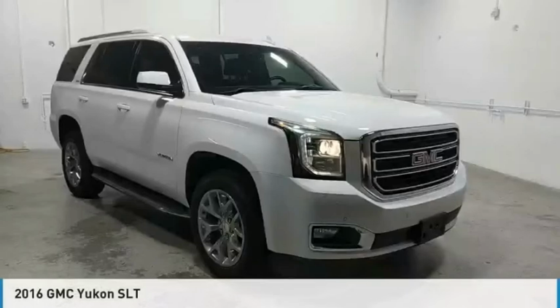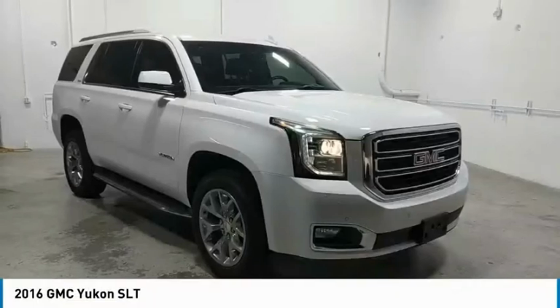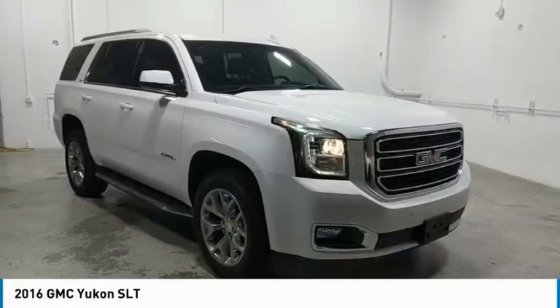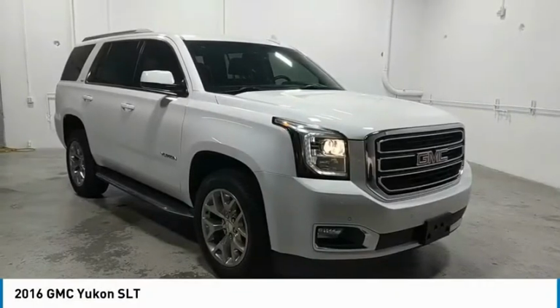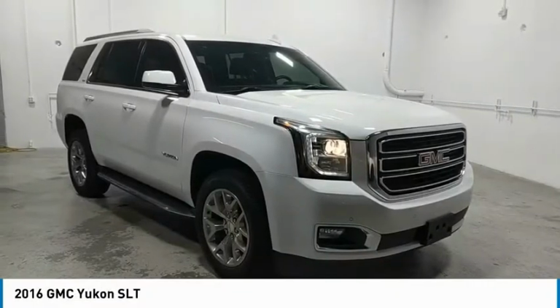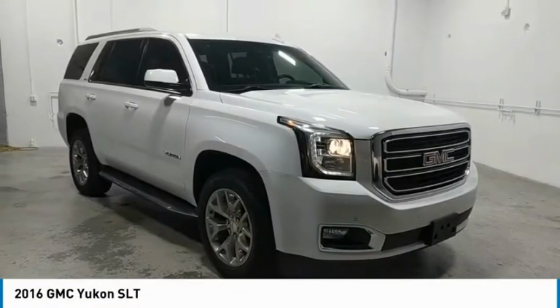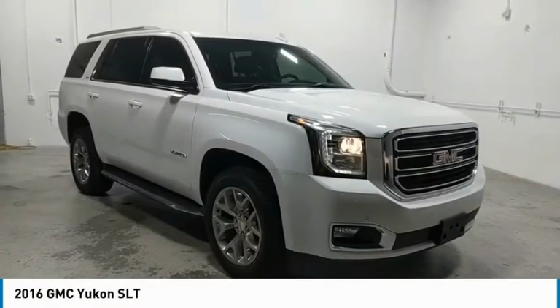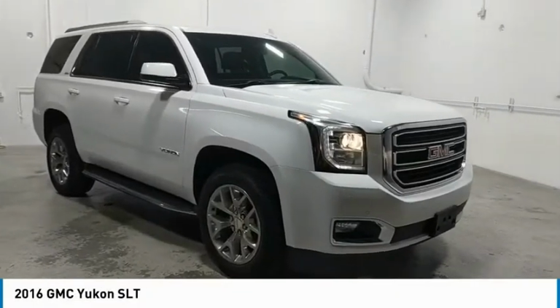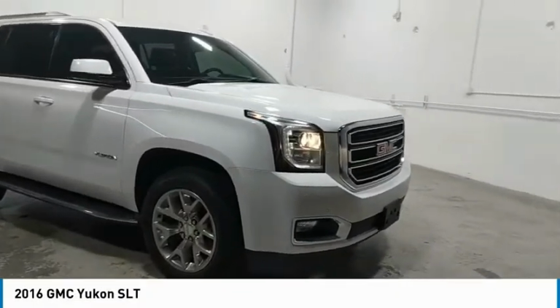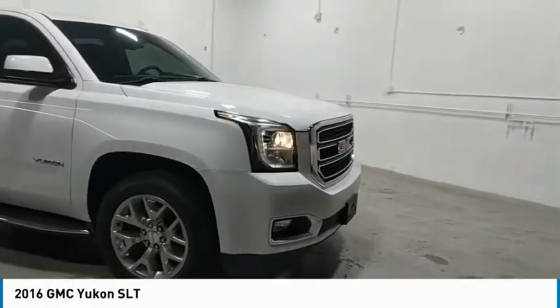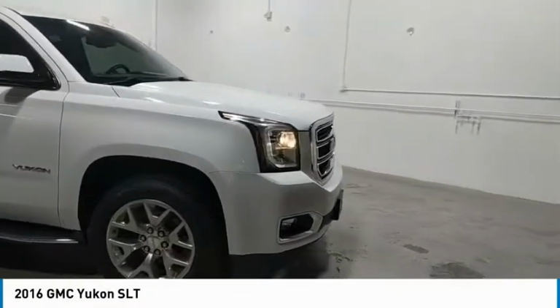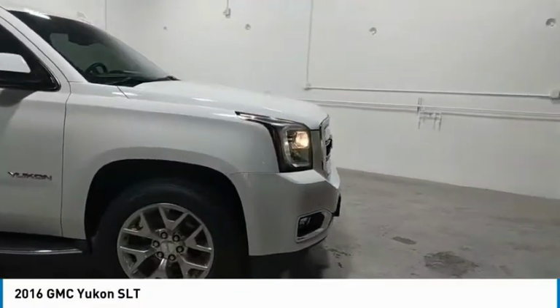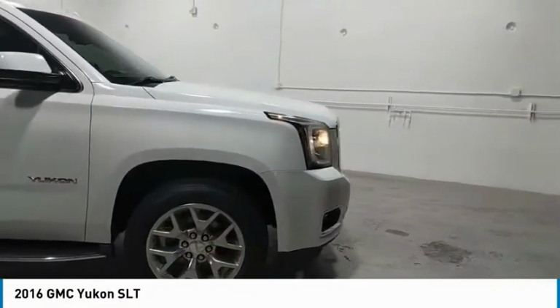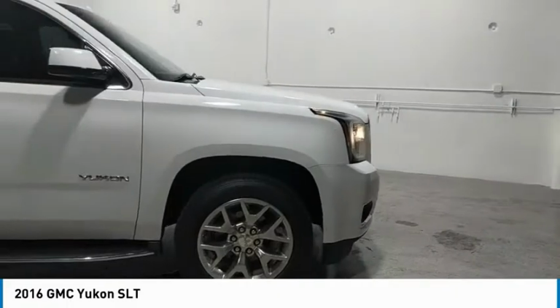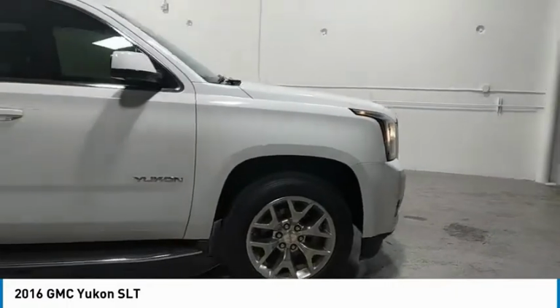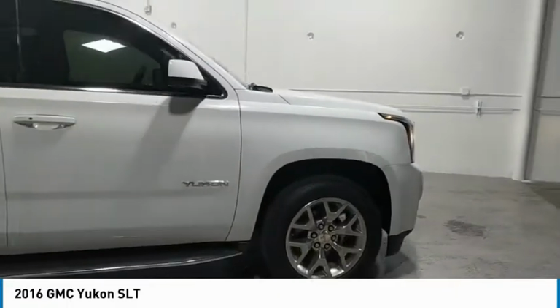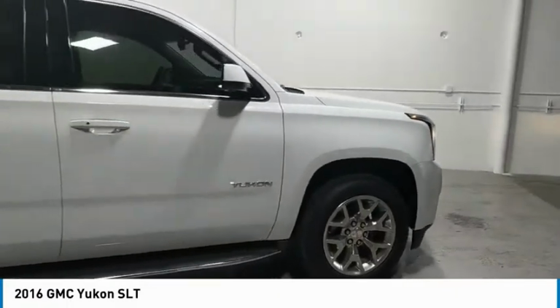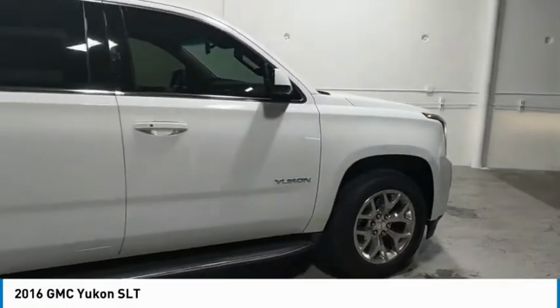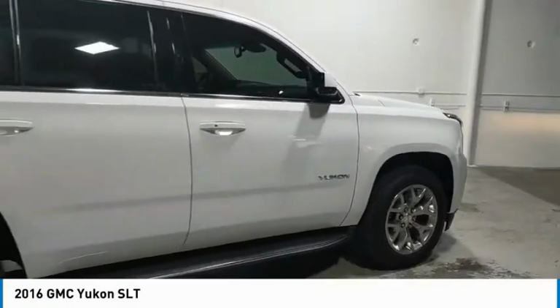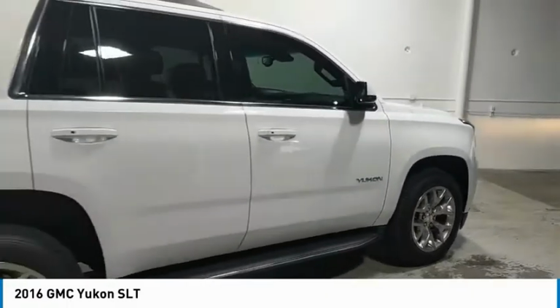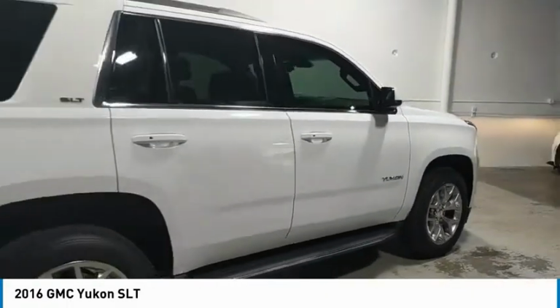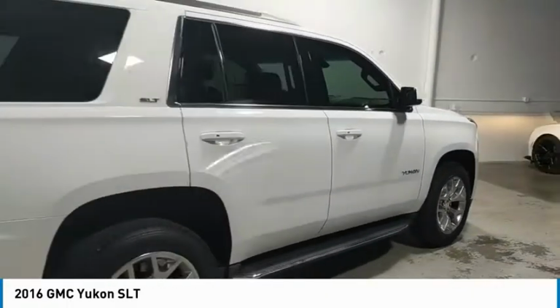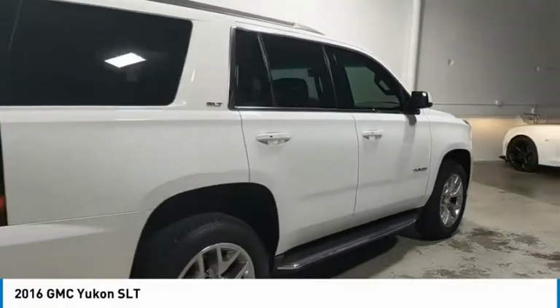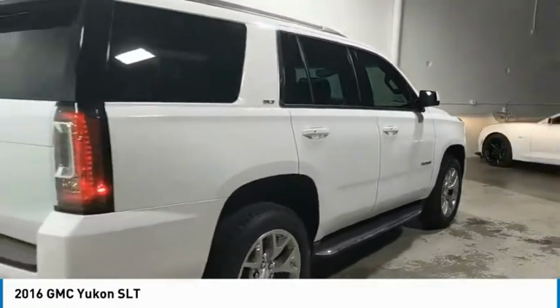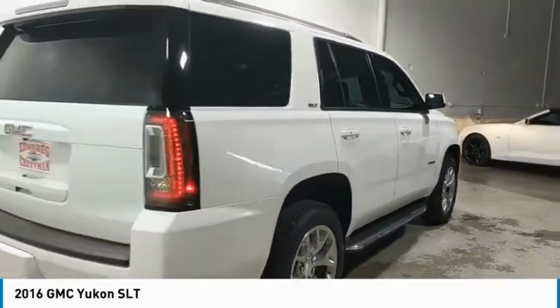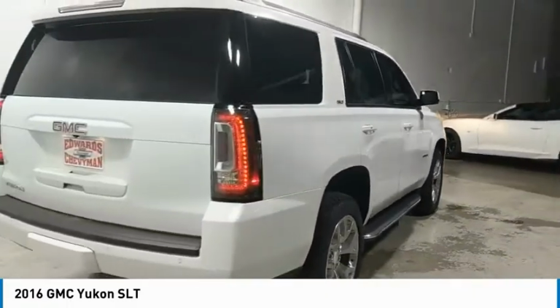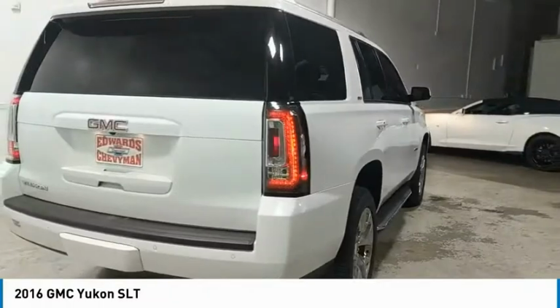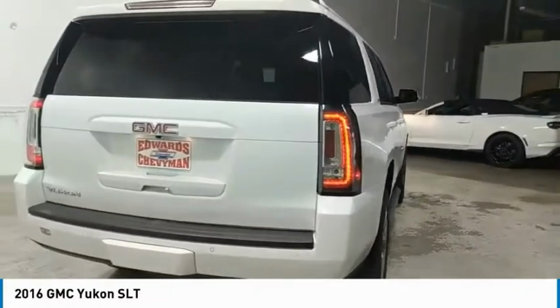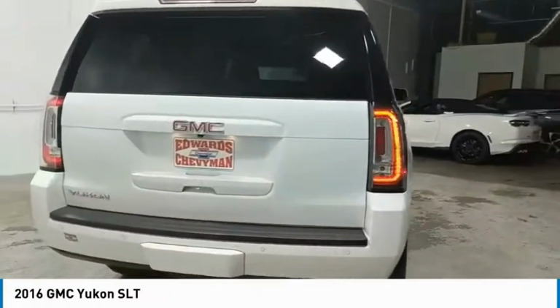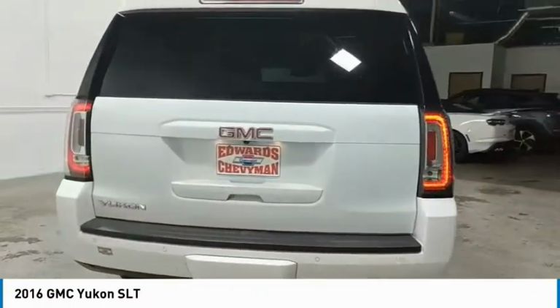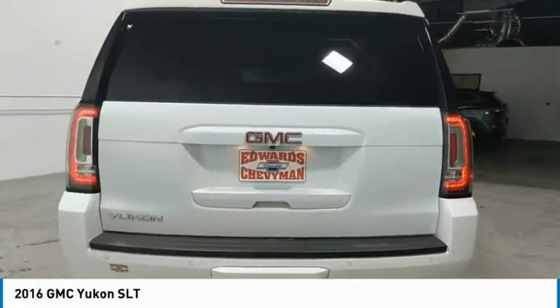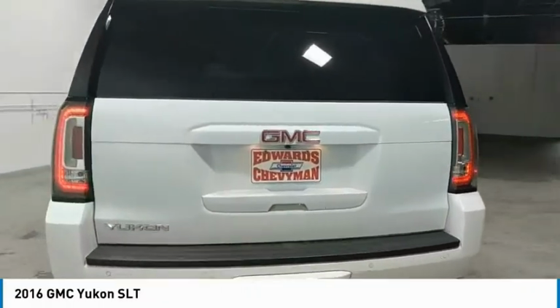Take a ride in the 2016 Yukon. Peace of mind comes standard with GMC's 100,000 mile, 5-year powertrain warranty and Yukon's 5-star frontal crash test rating.